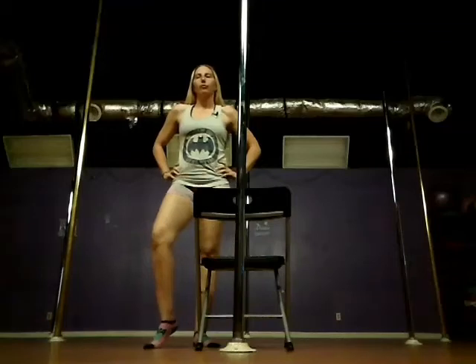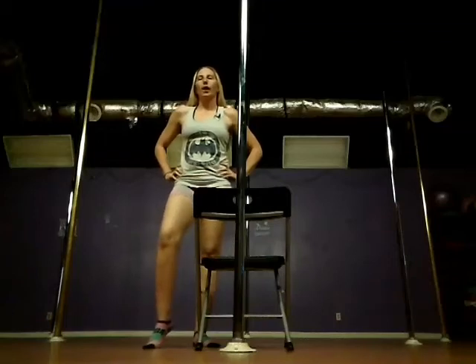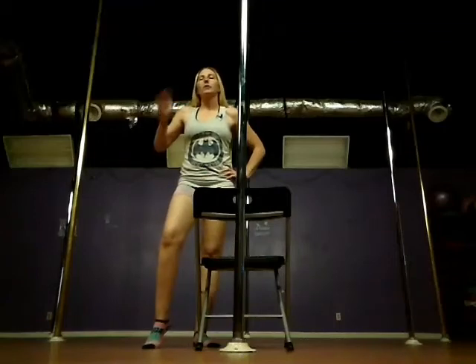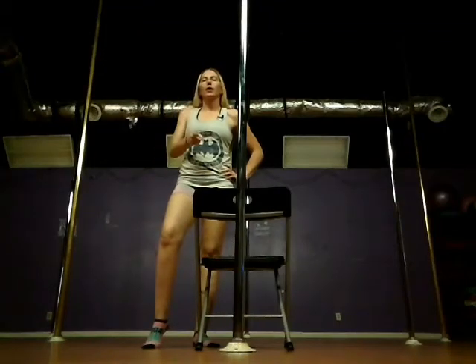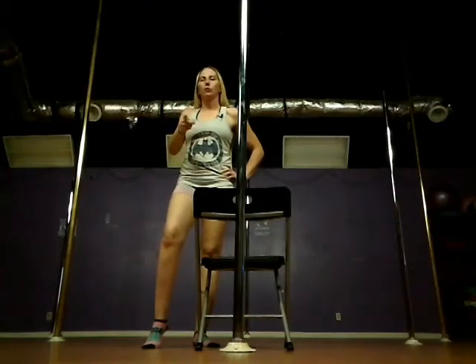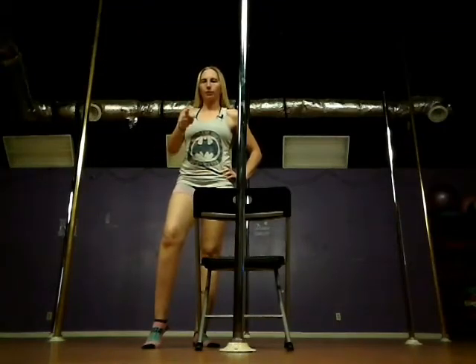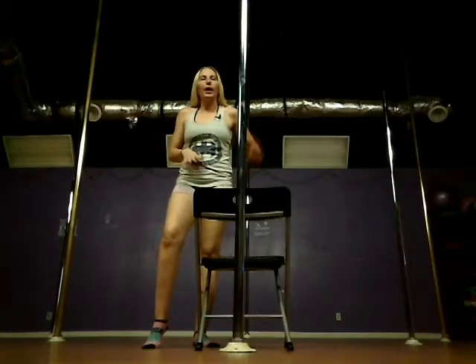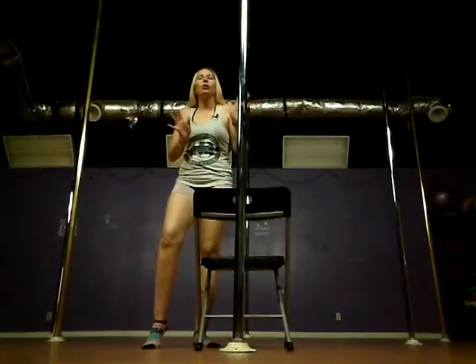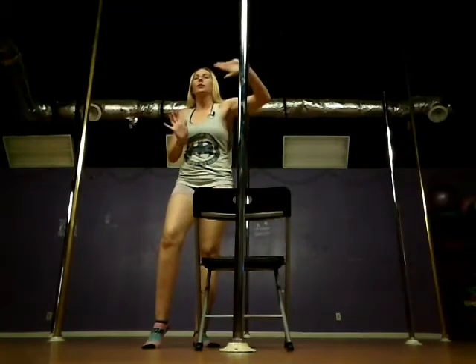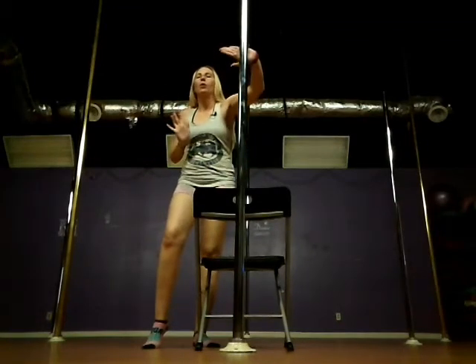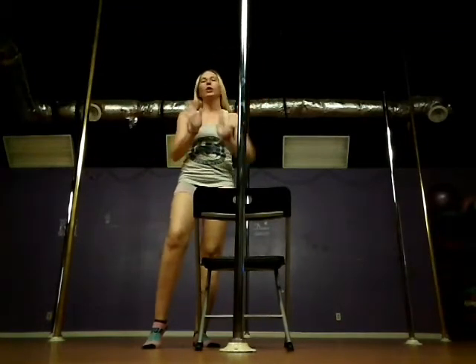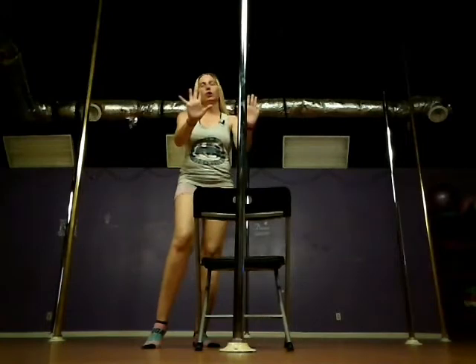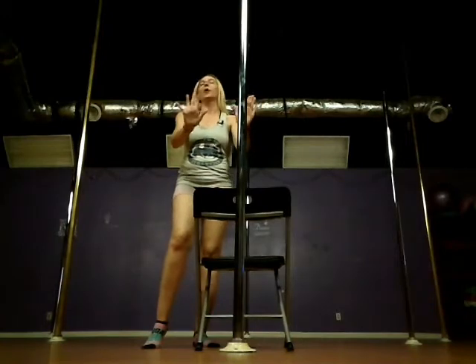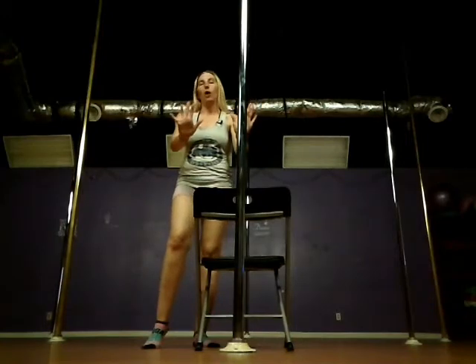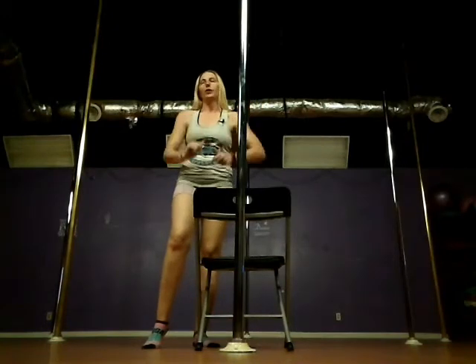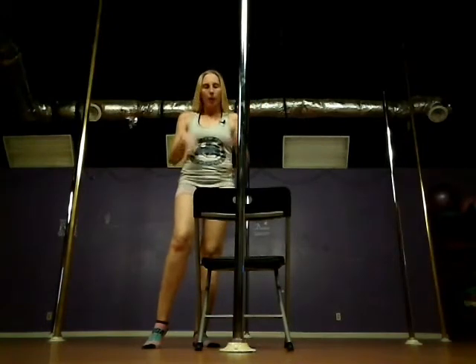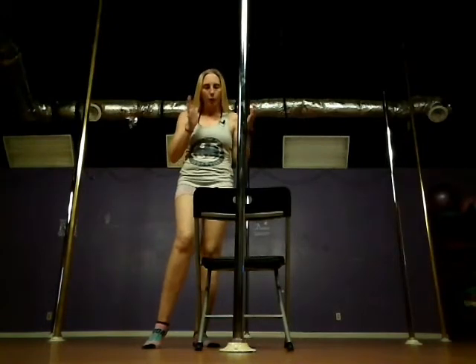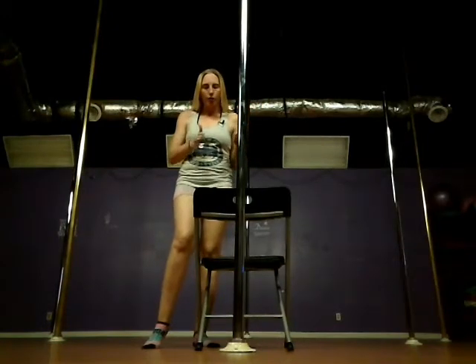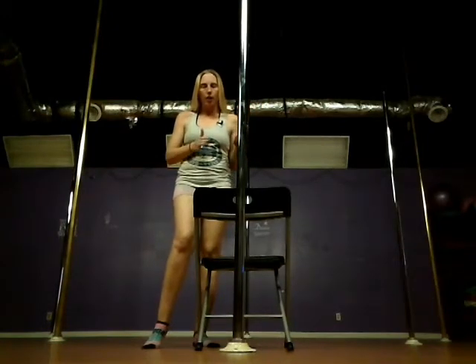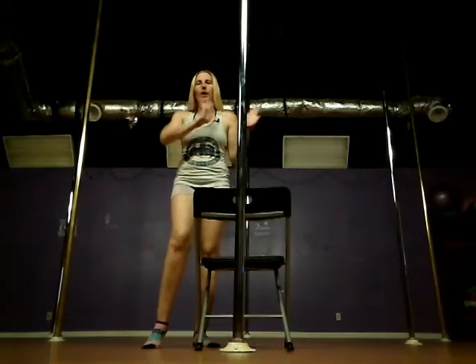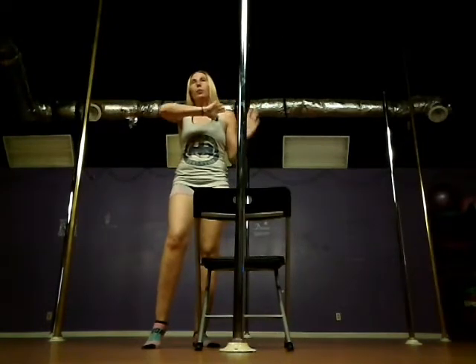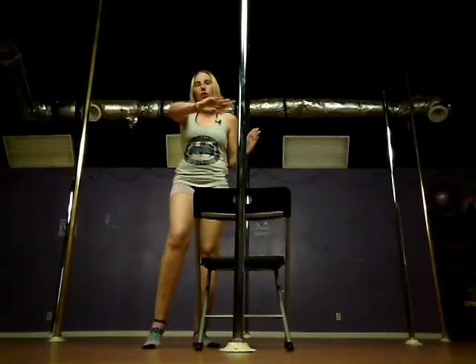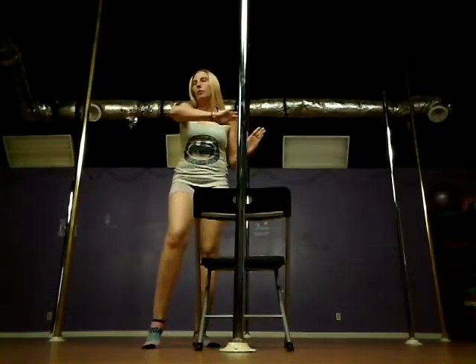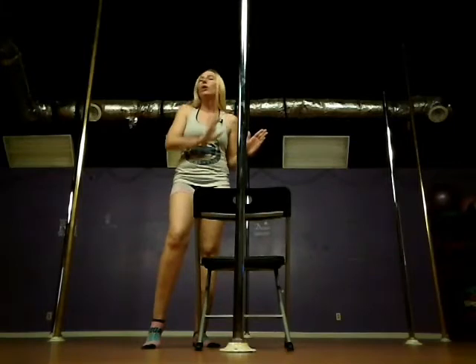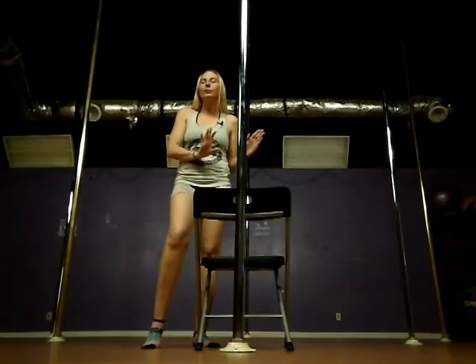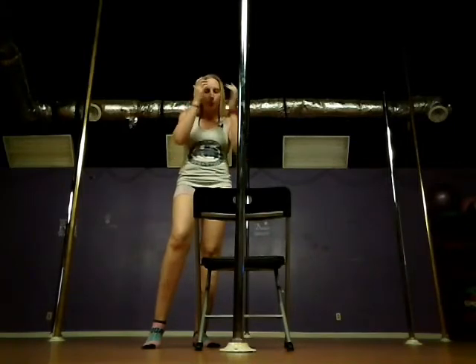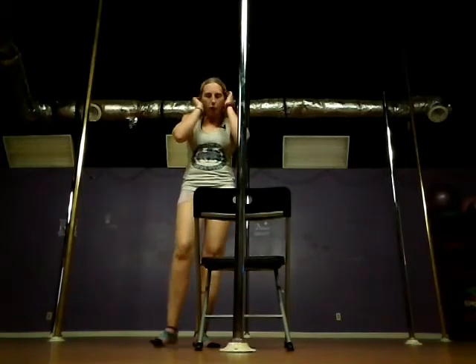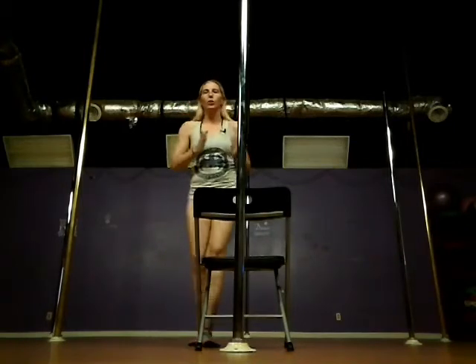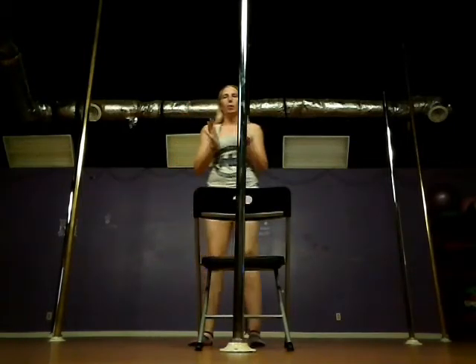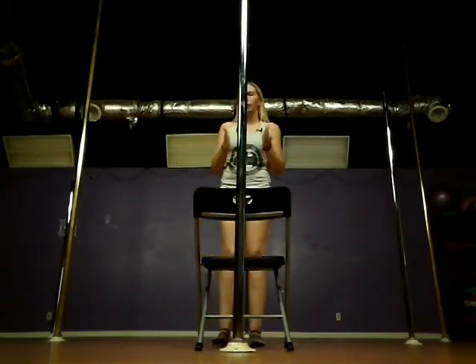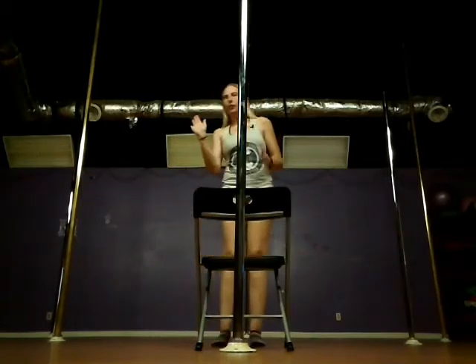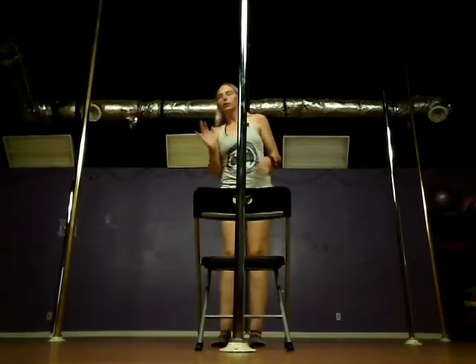Hey guys, so I got something new for you and you can utilize it with a pole or you can actually use a wall. So what you're going to do is you're going to place your chair against a pole or a wall. You are going to be behind your chair.